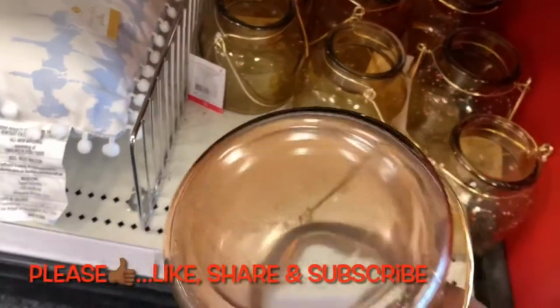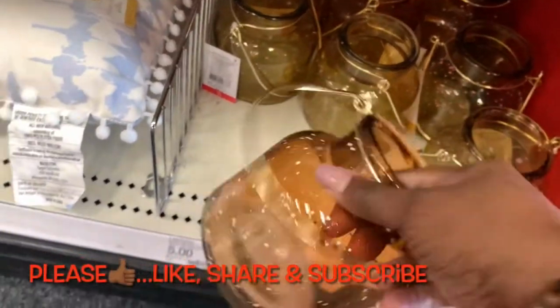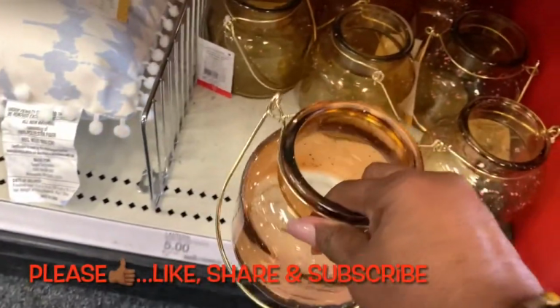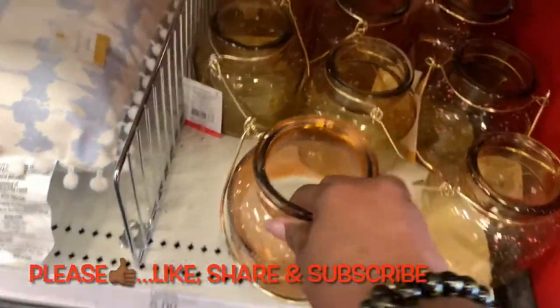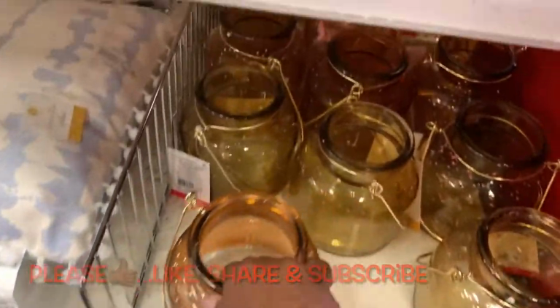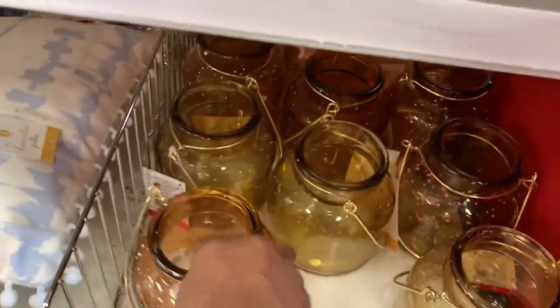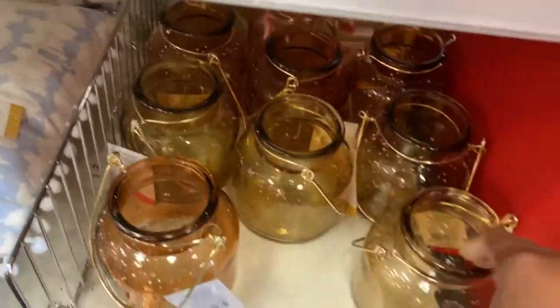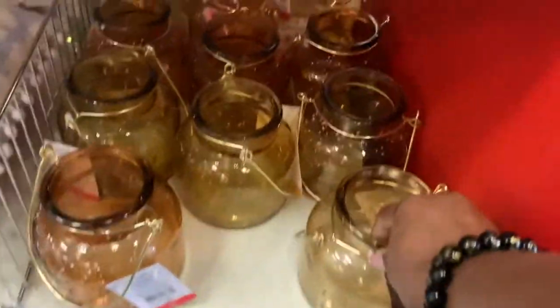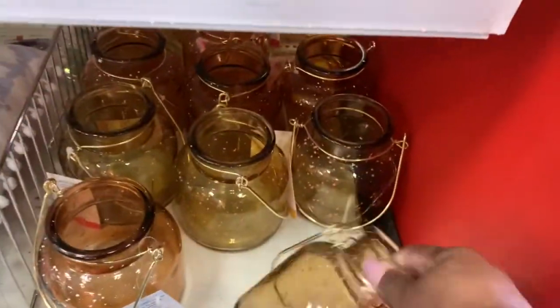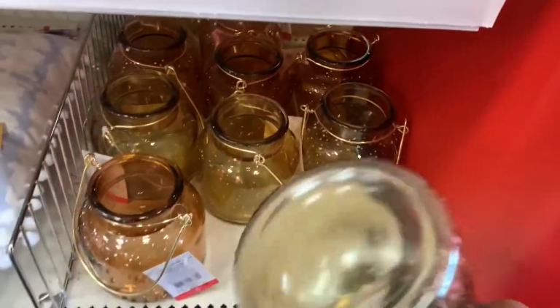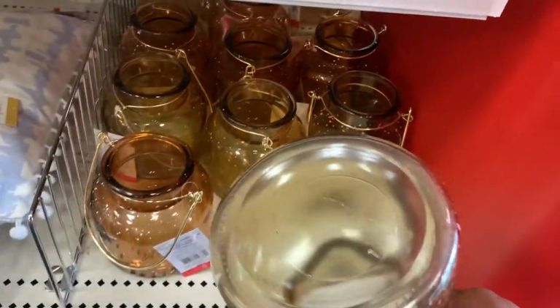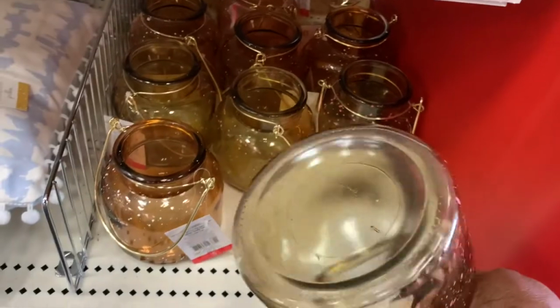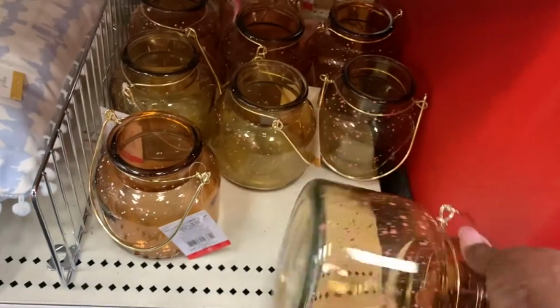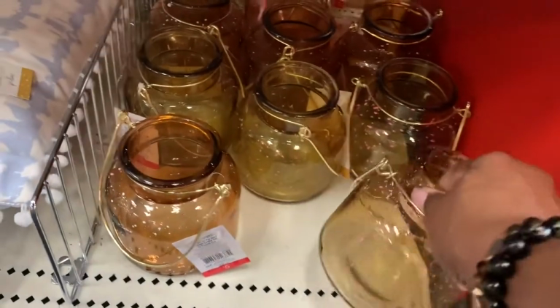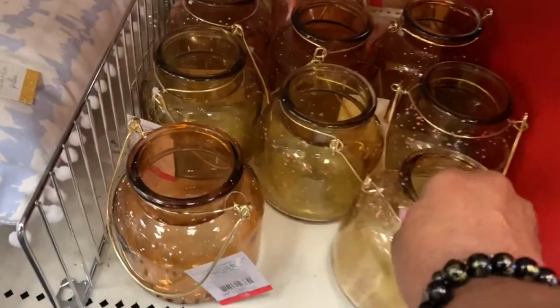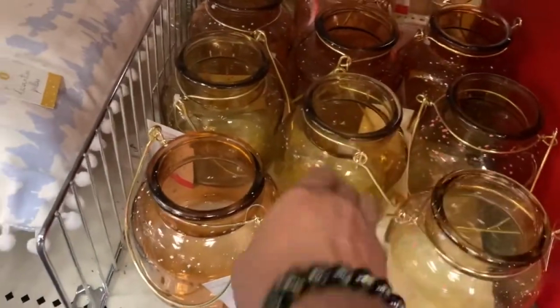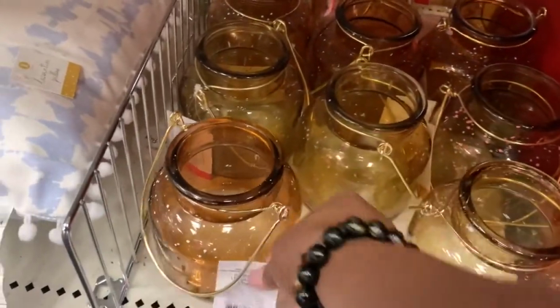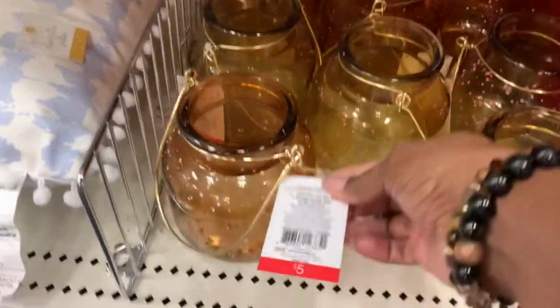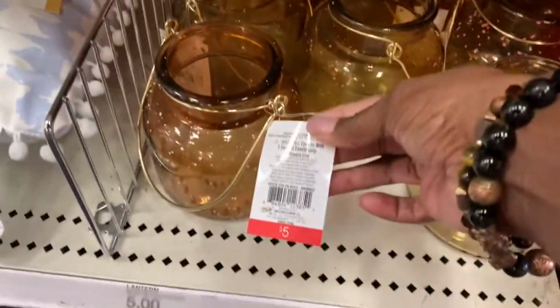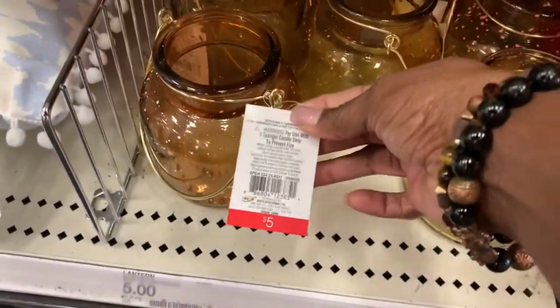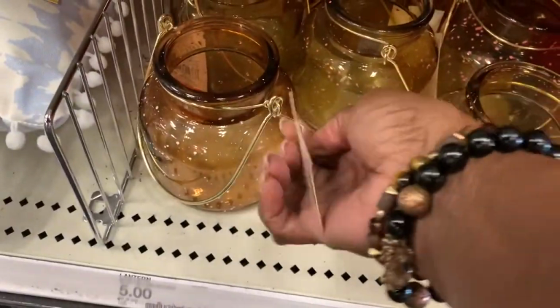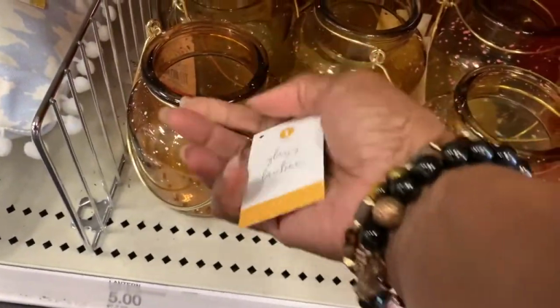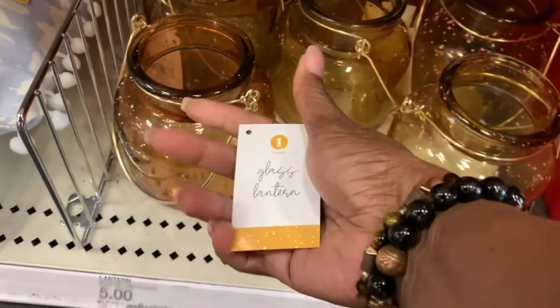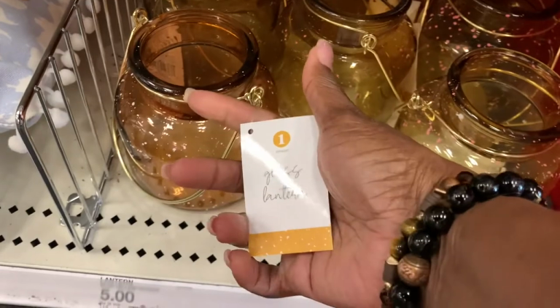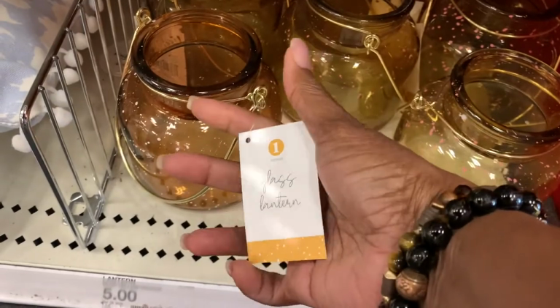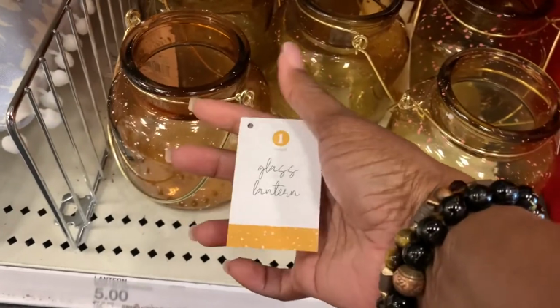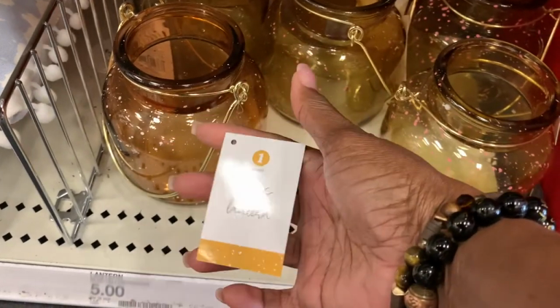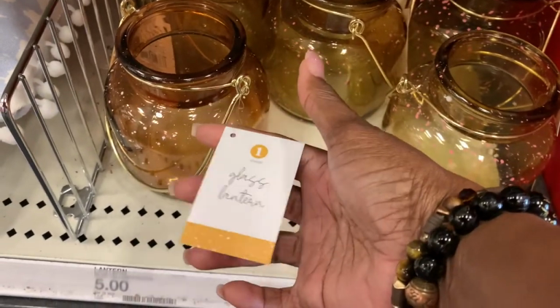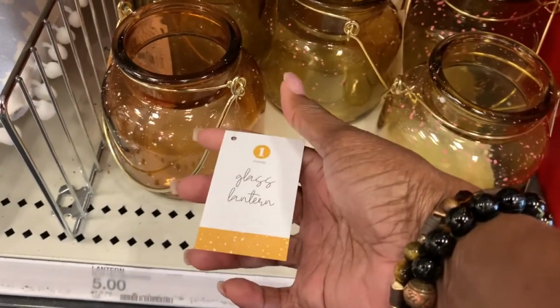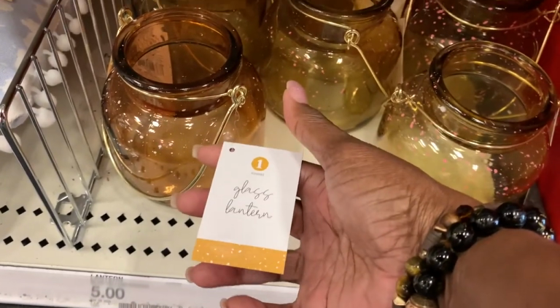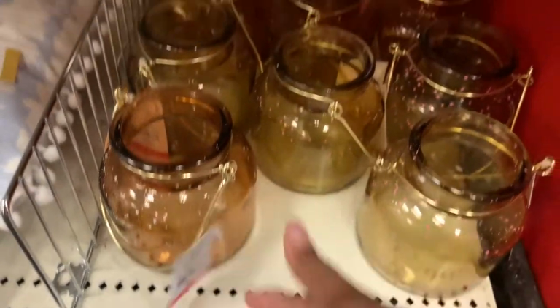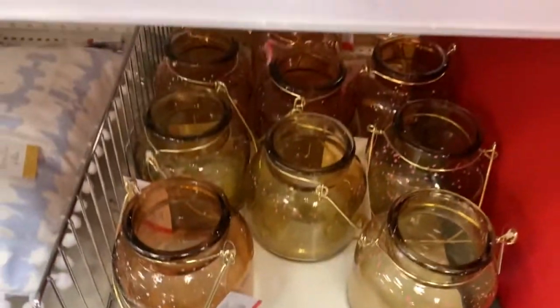Now these are some beautiful little lanterns. At this Target they only had them in gold or yellow, but I saw them at another Target in another color — I think it was maybe green. This would be a great little gift right here. Put a little tea light in there.